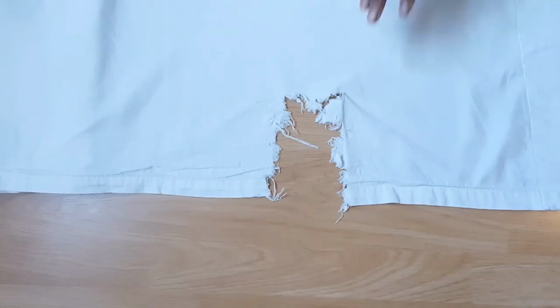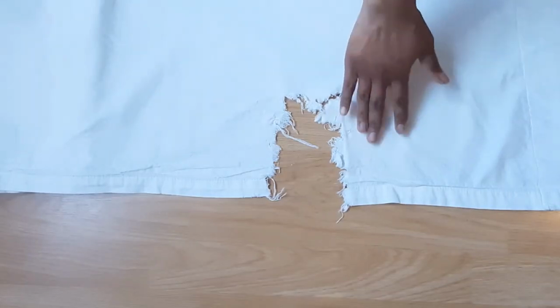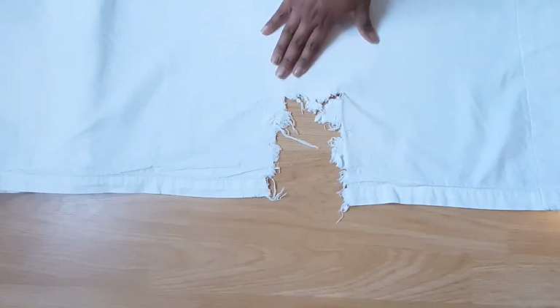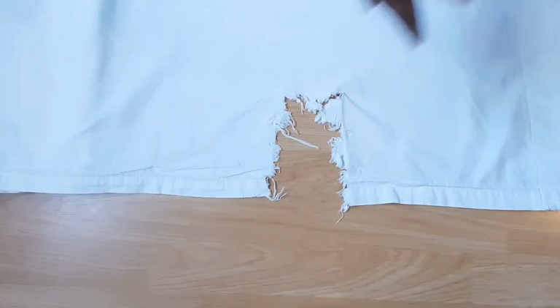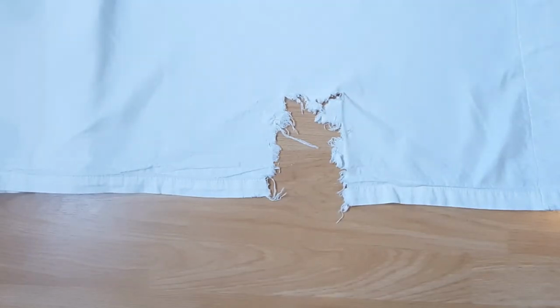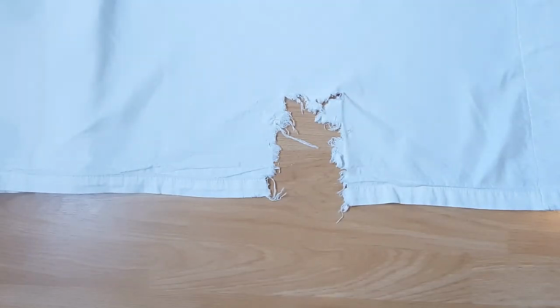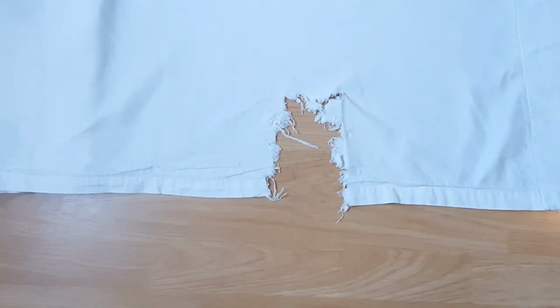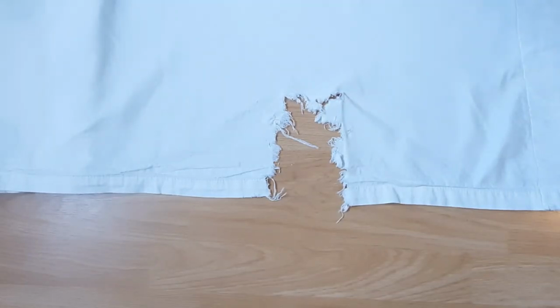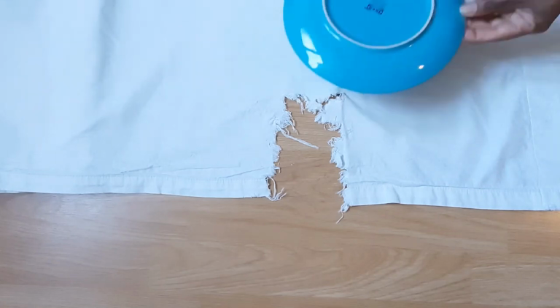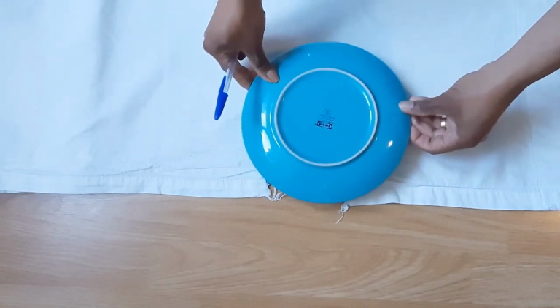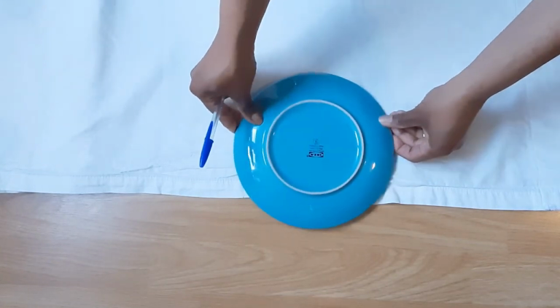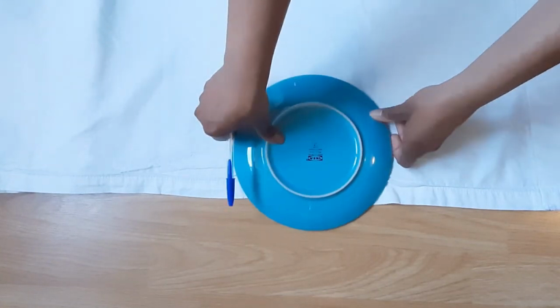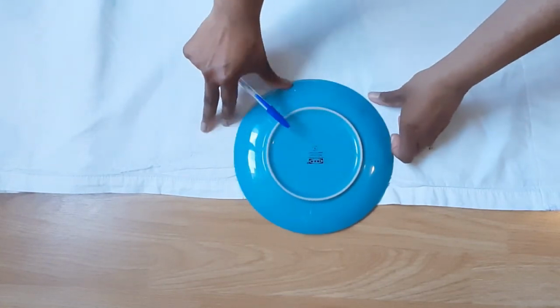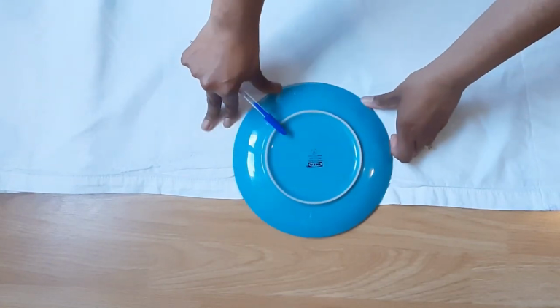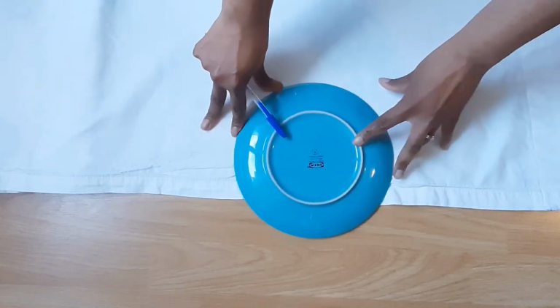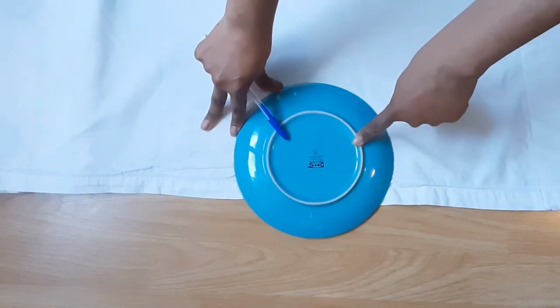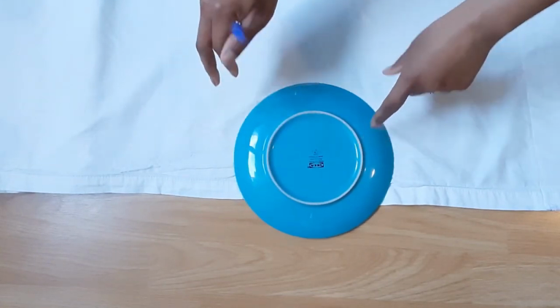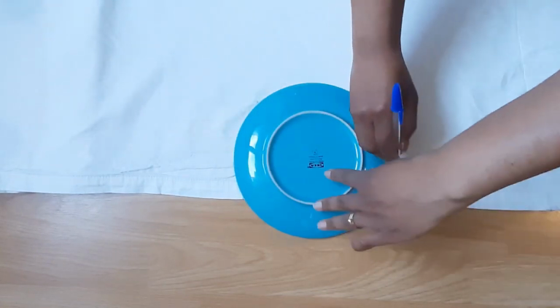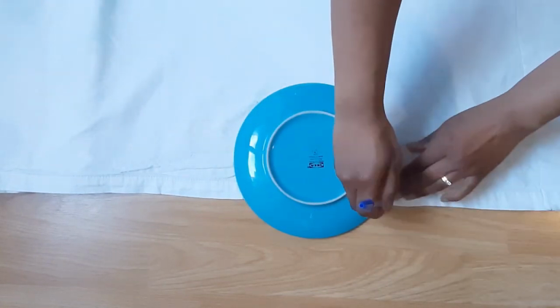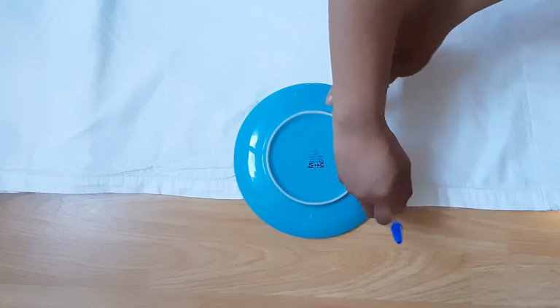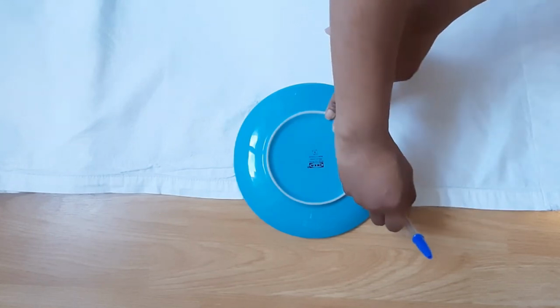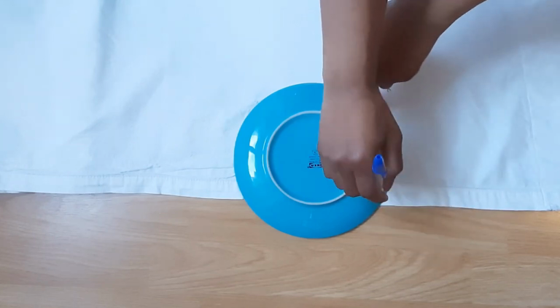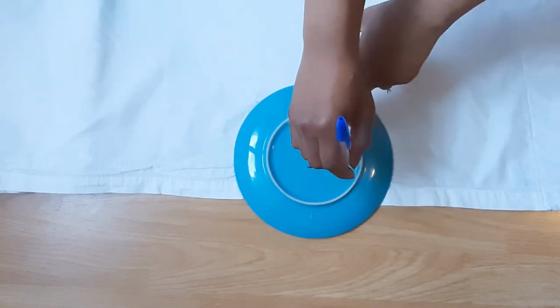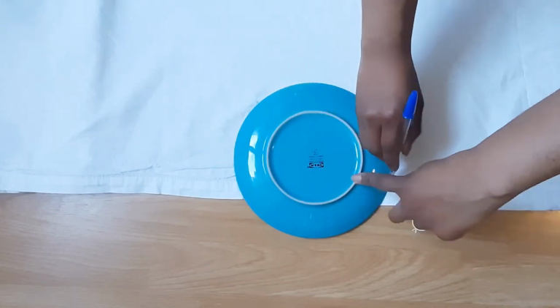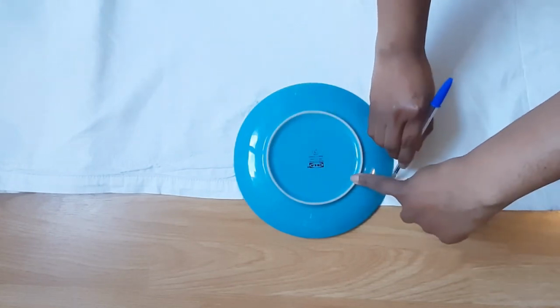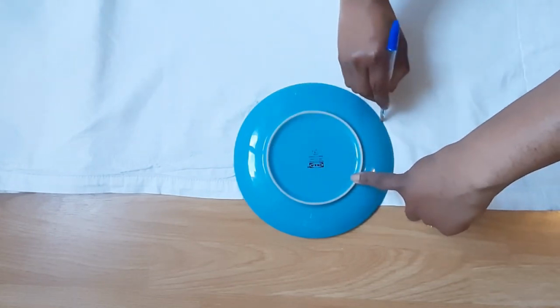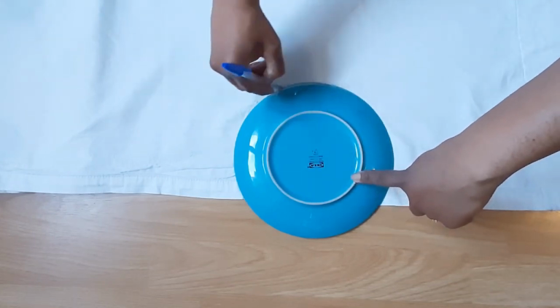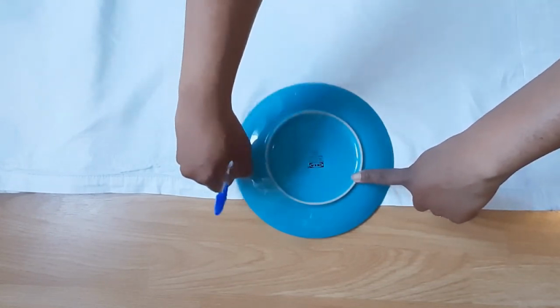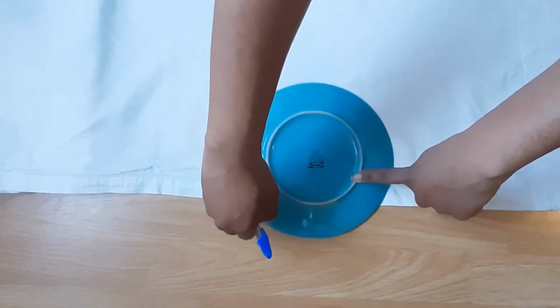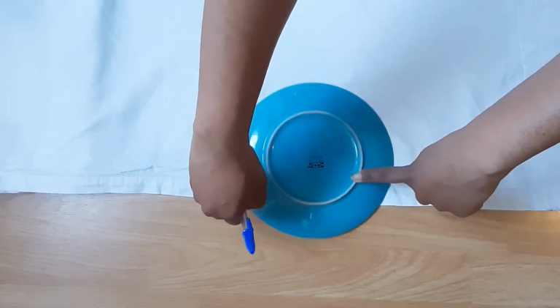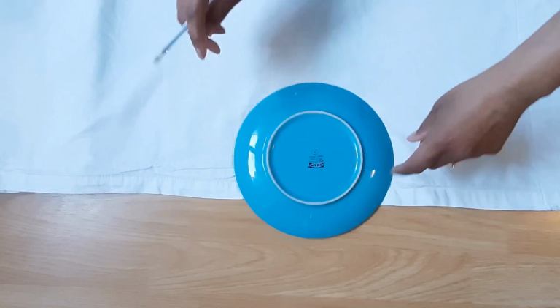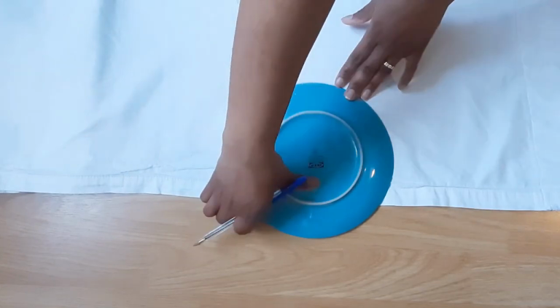This is the curtain and as you can see, it is badly torn. This part I'm going to cover up with a patchwork, and with the help of a small plate I just start outlining a circle around it.